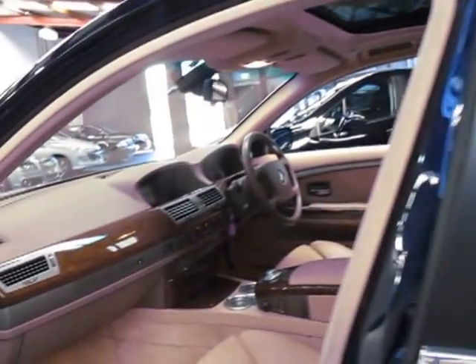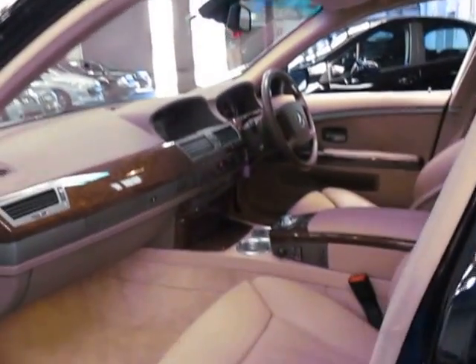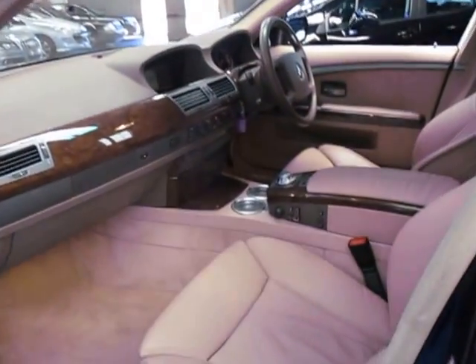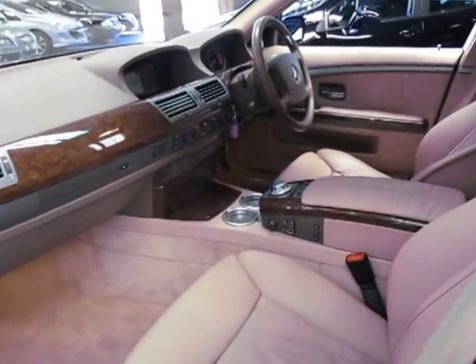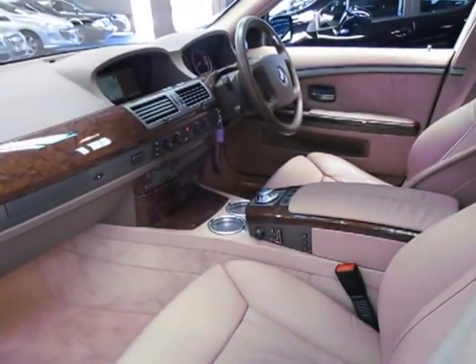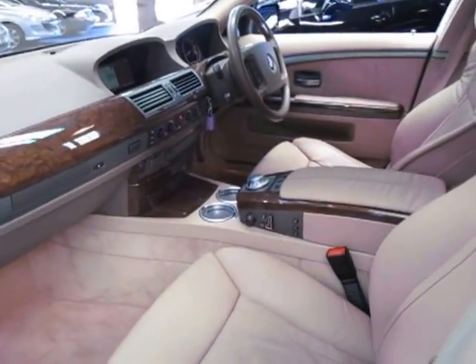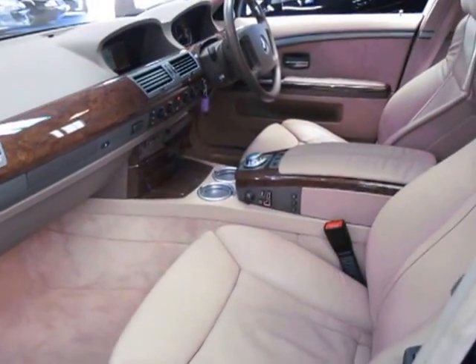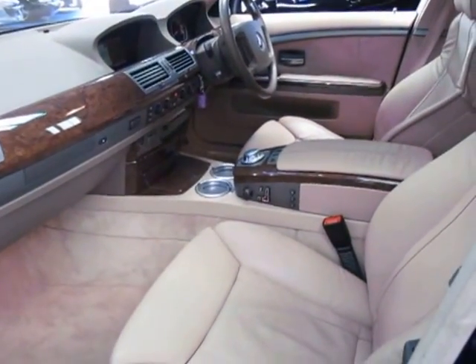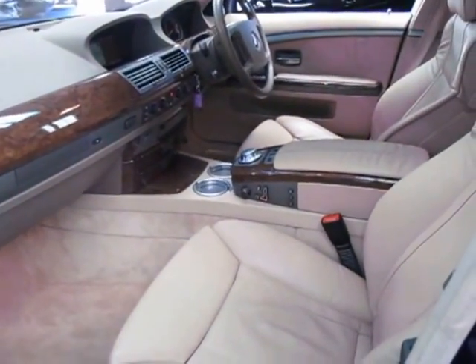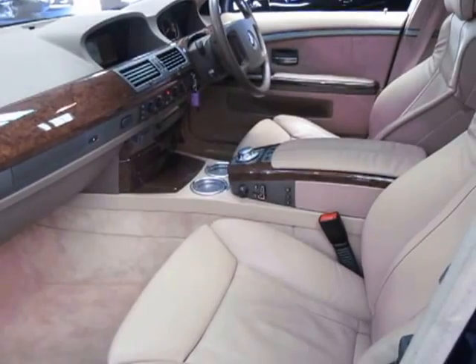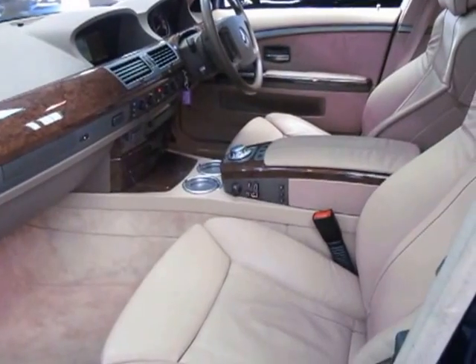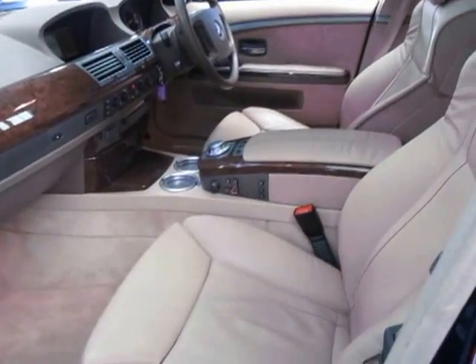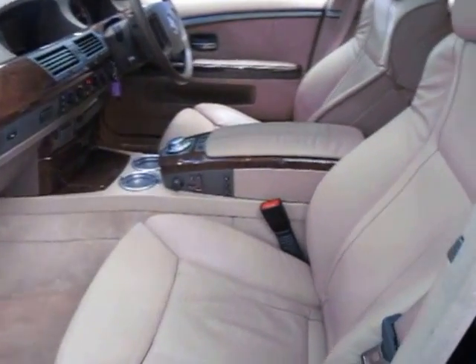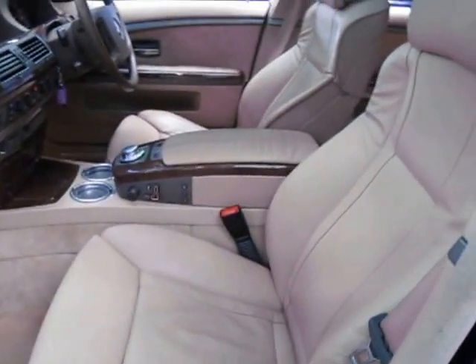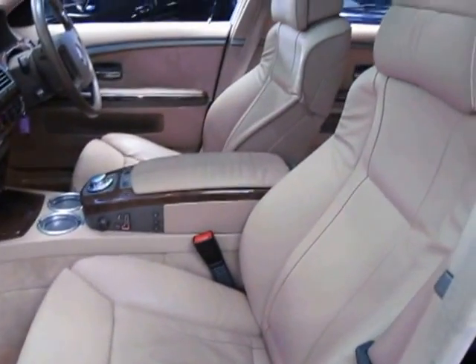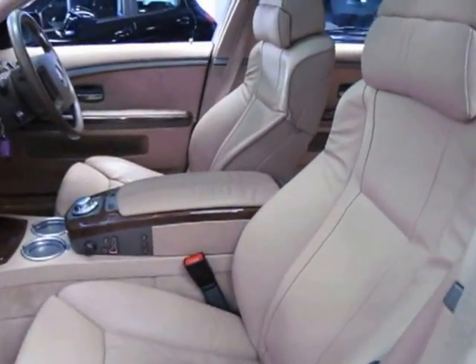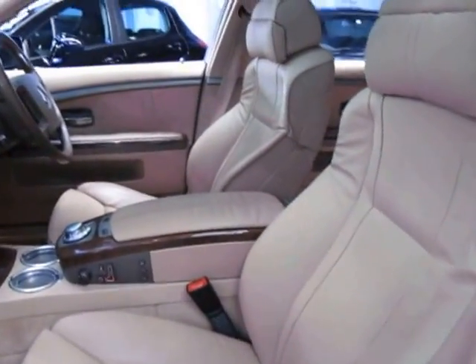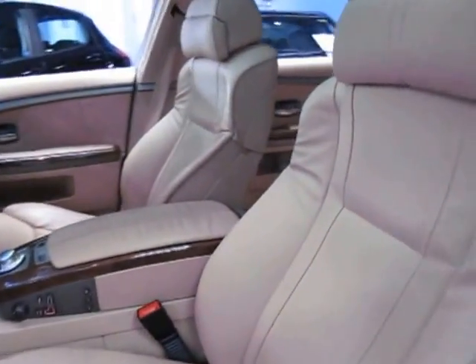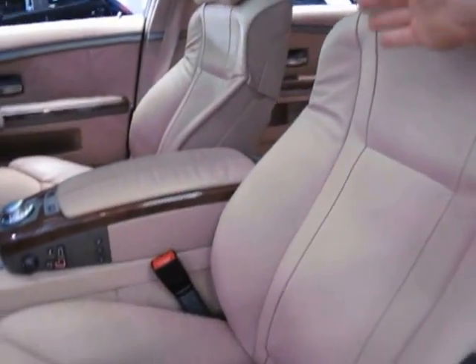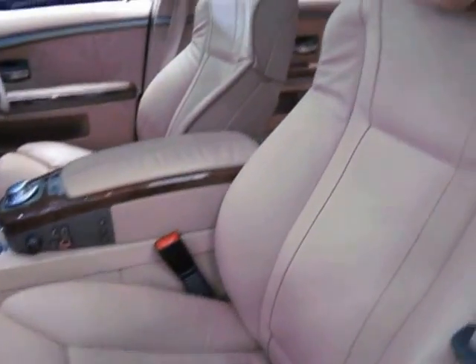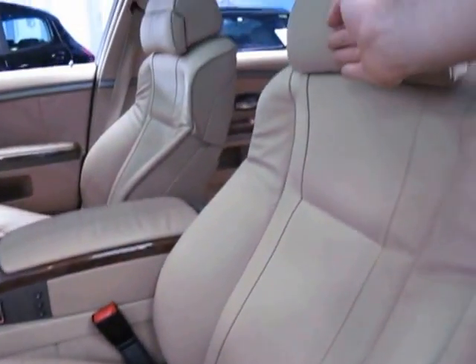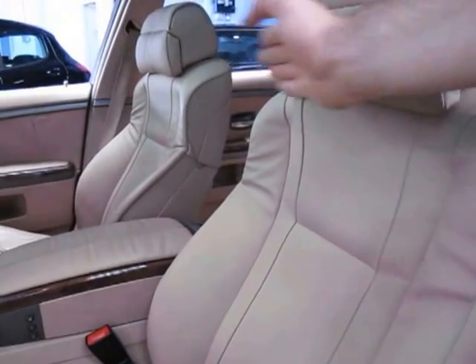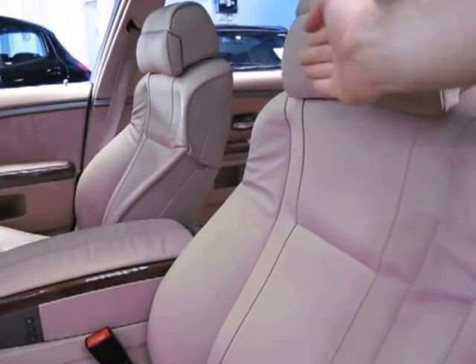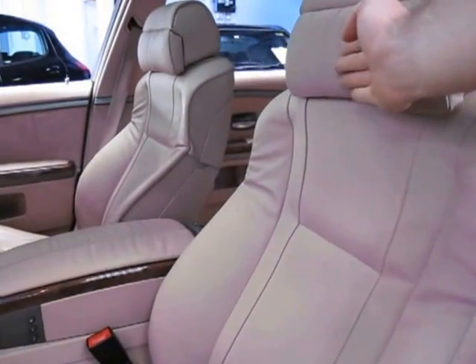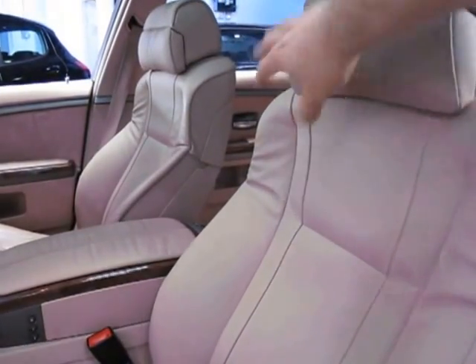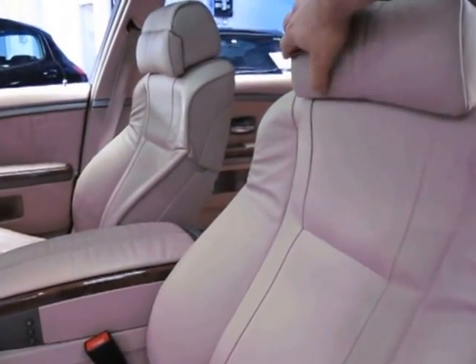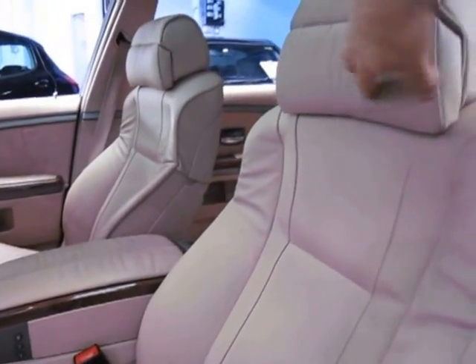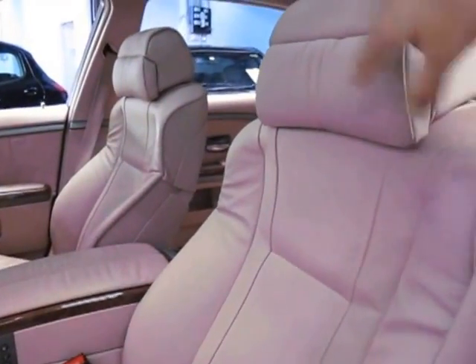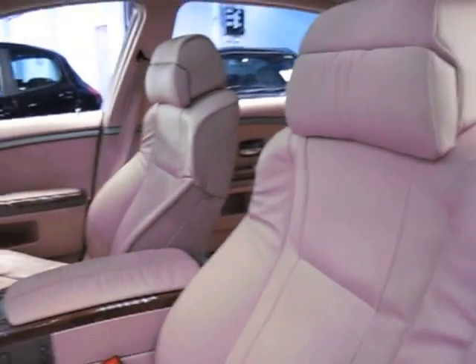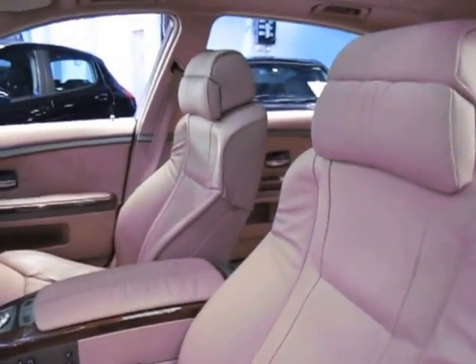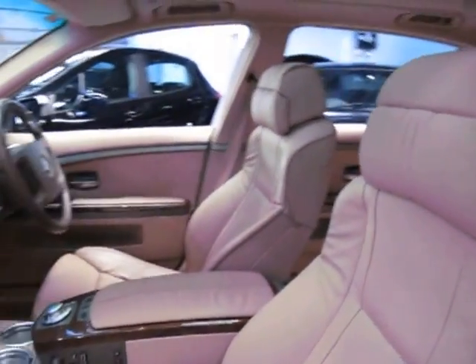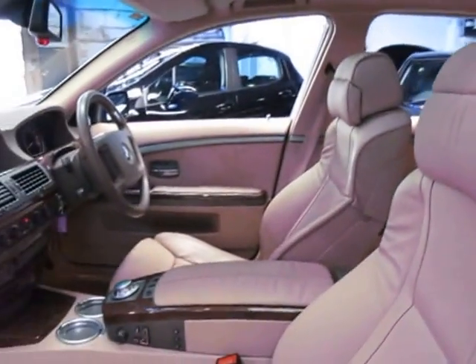The leather really is like new. It's travelled about 90,000 kilometres and it does have the sport seats as well, where you can adjust just the top section forwards and backwards, and you can even pull these out to go around your neck for optimum comfort.